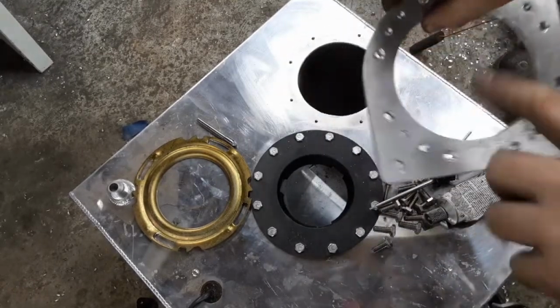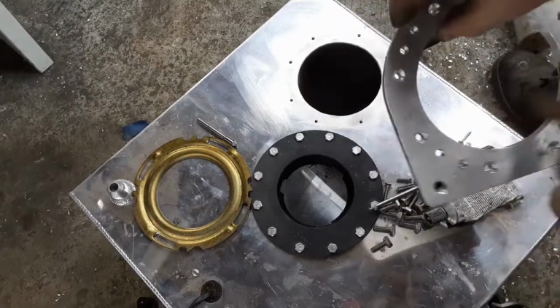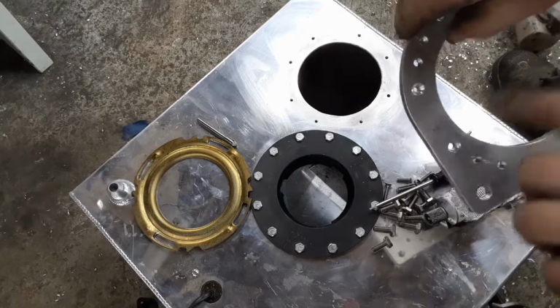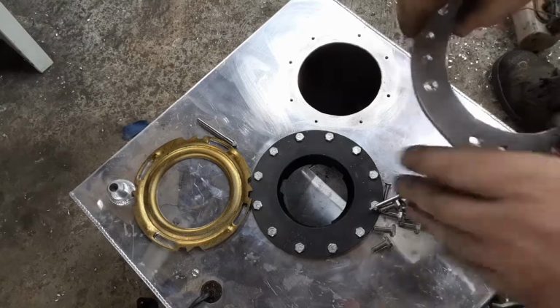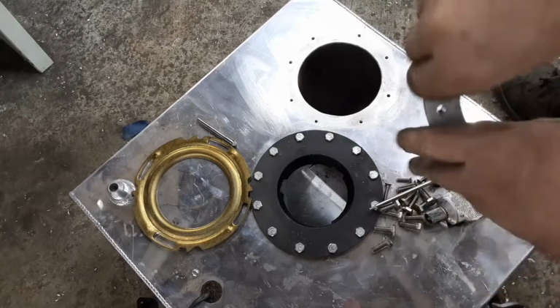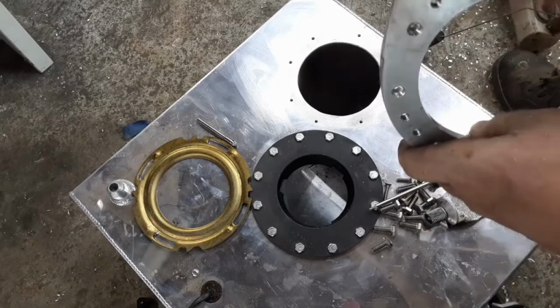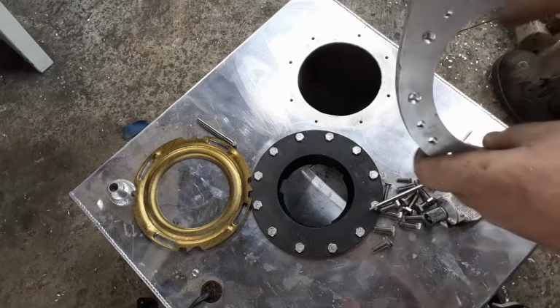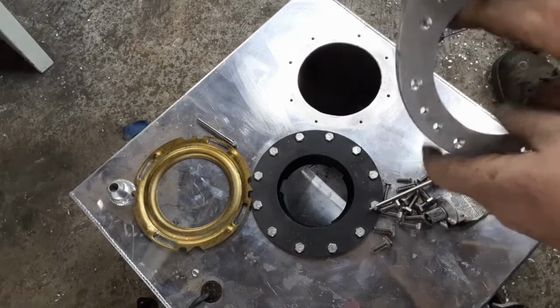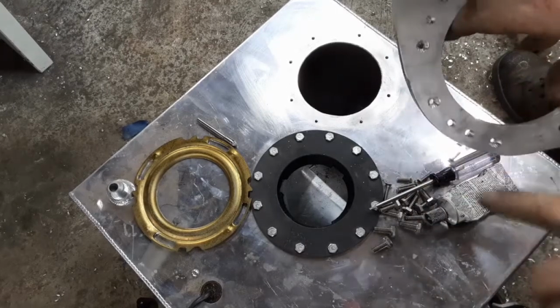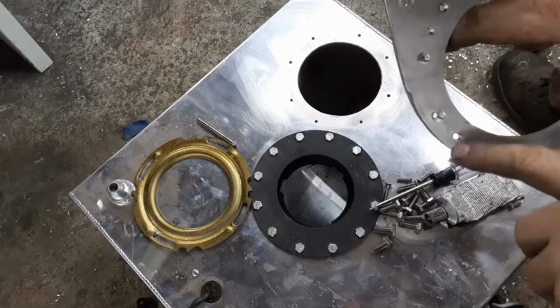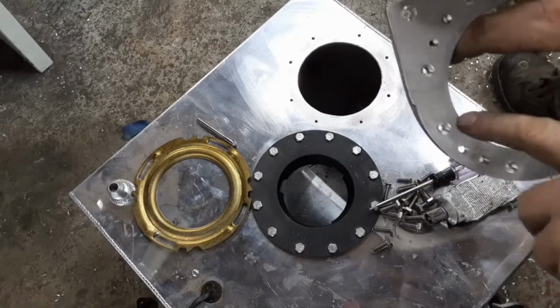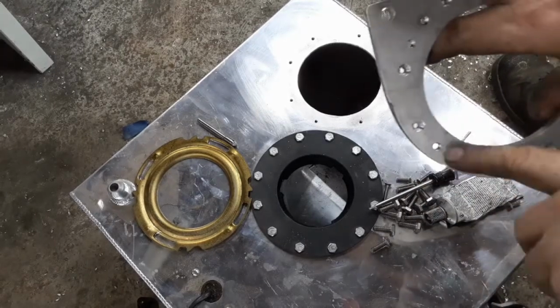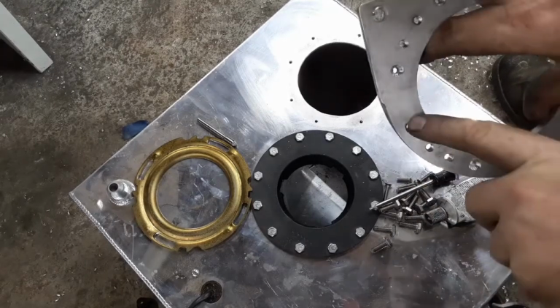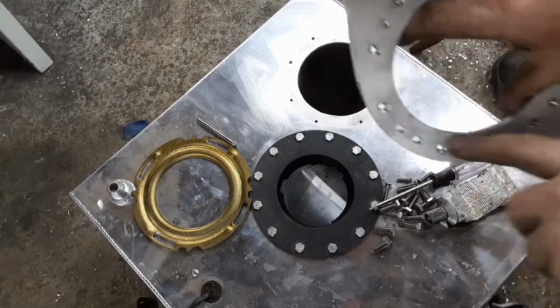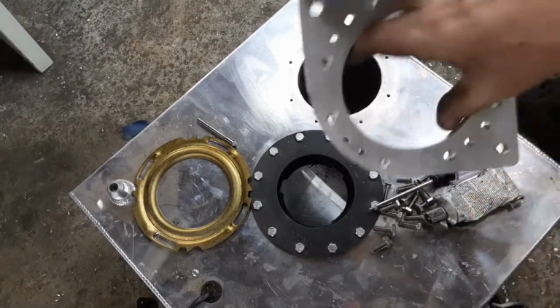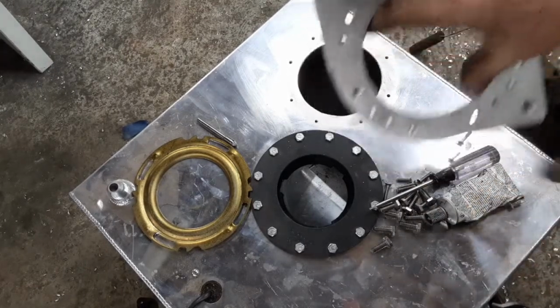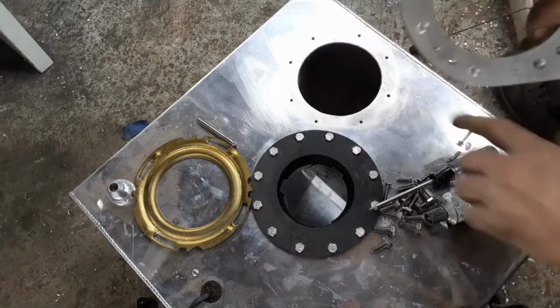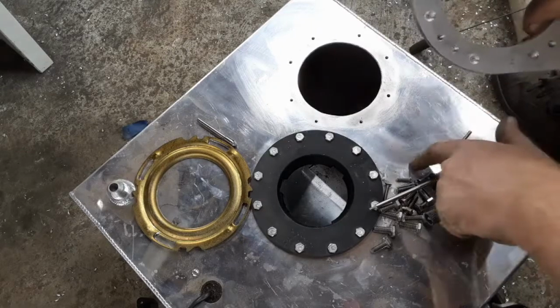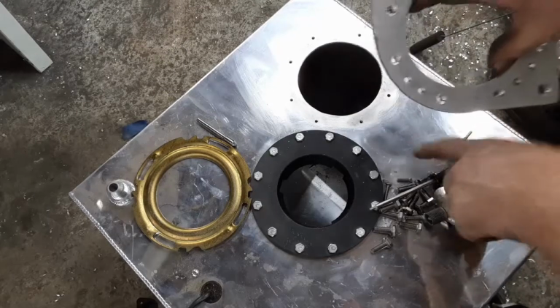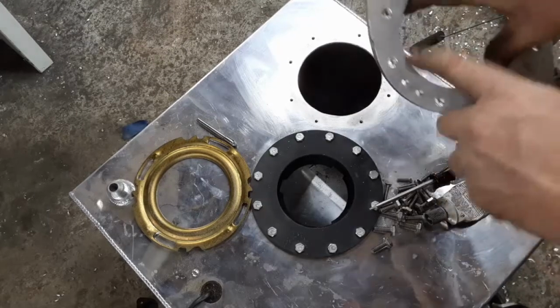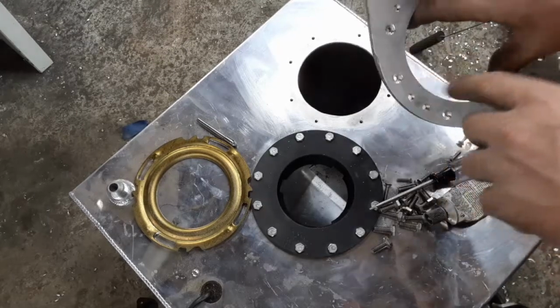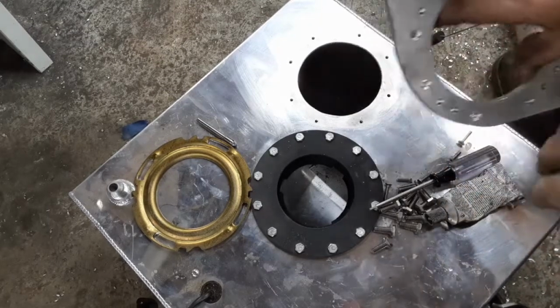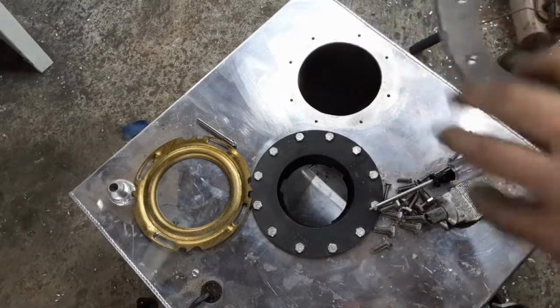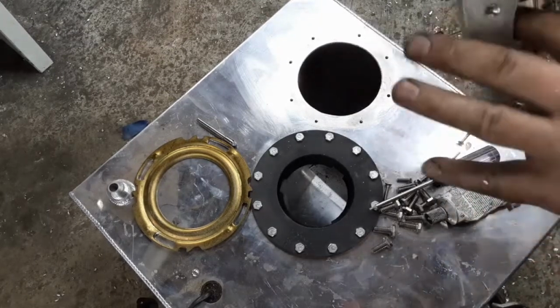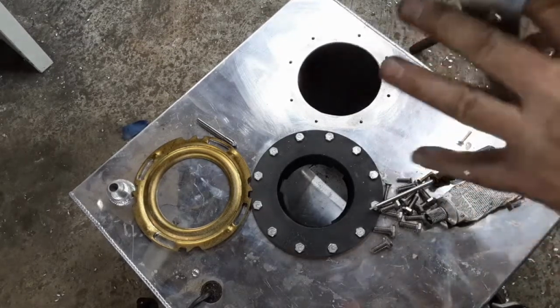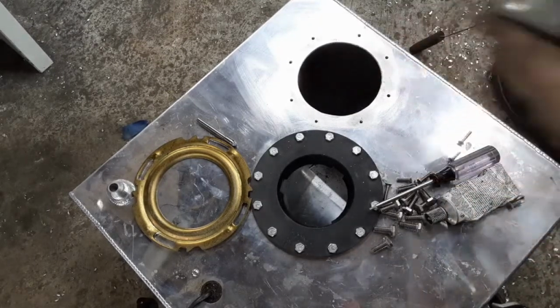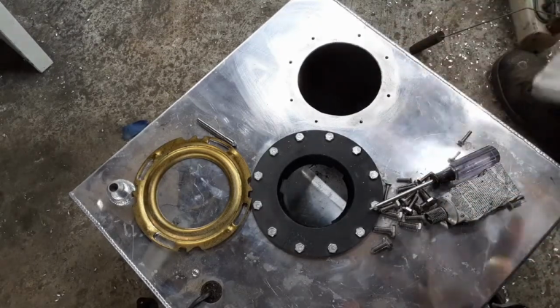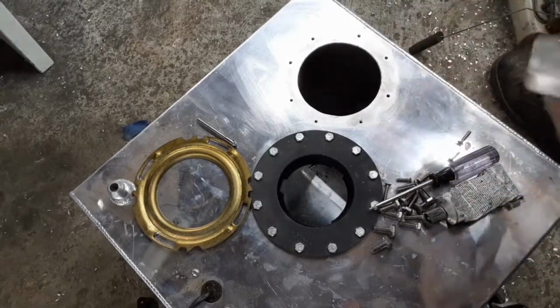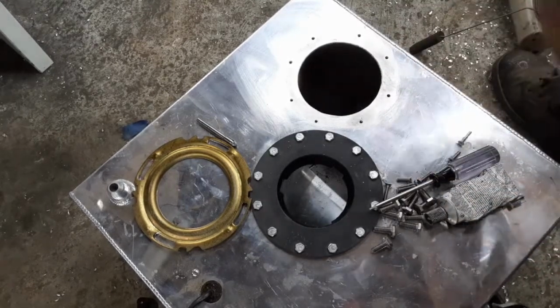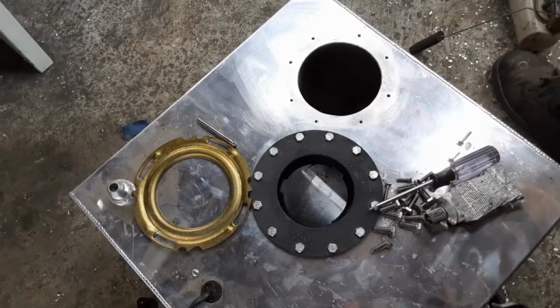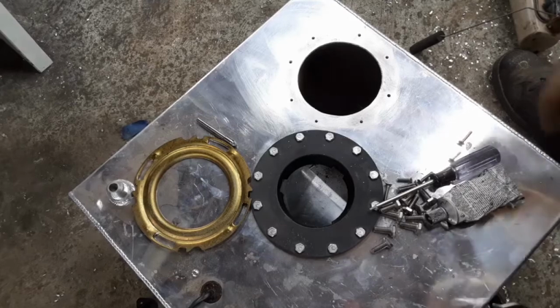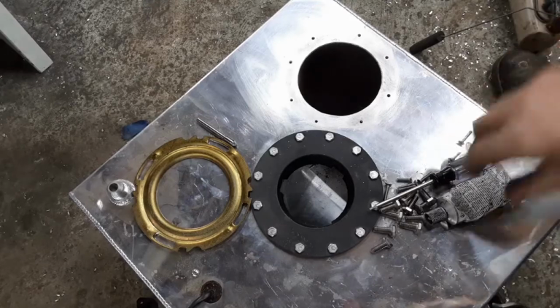There's another four-inch hole and then a bolt pattern around the edge. One set of bolts is to bolt it to this fuel cell and the other is to bolt the fuel pump in. So I've got this all prepped.